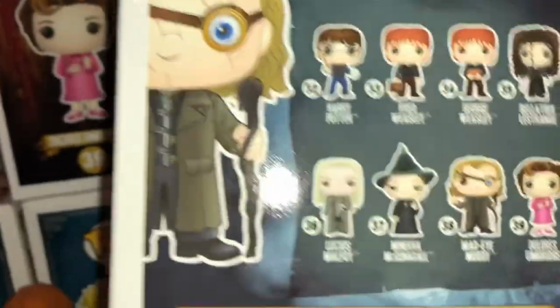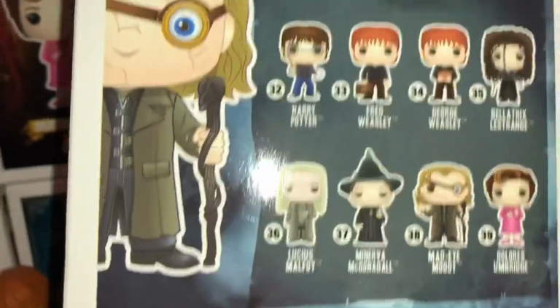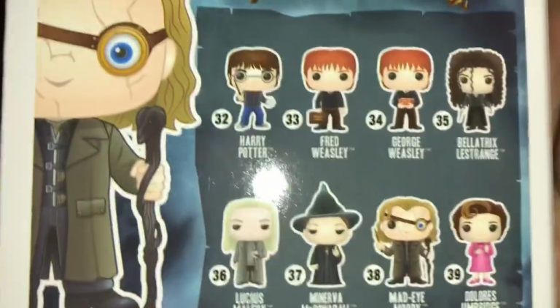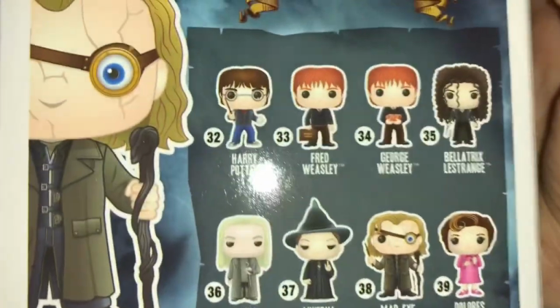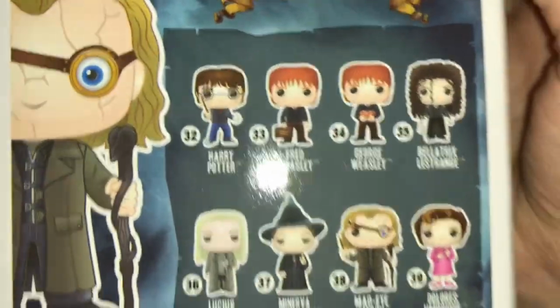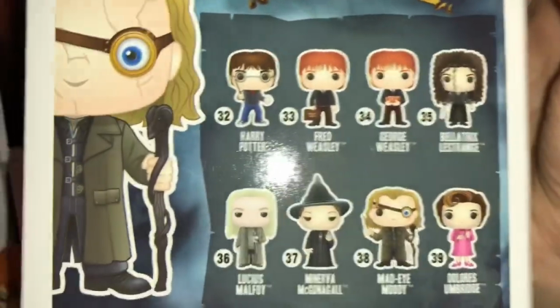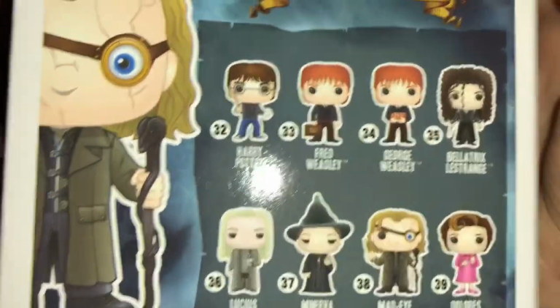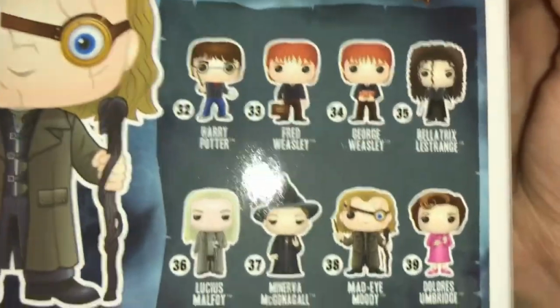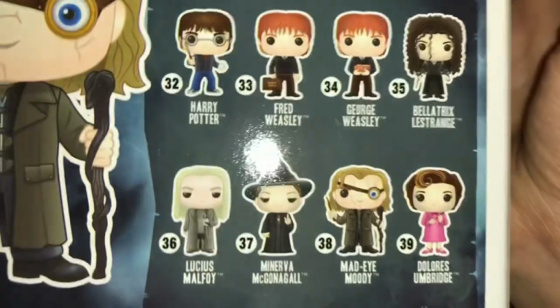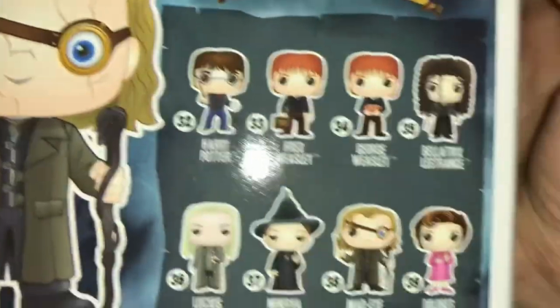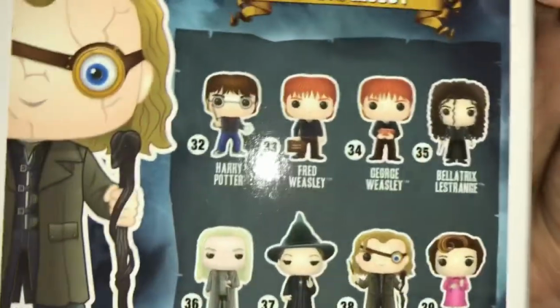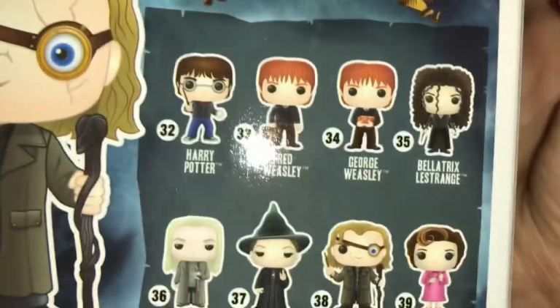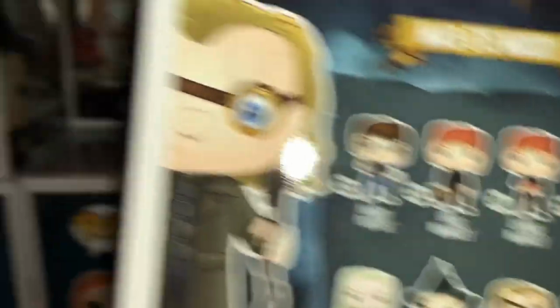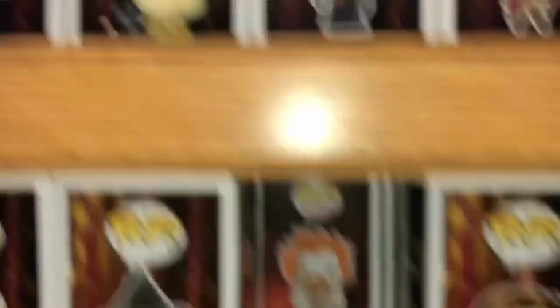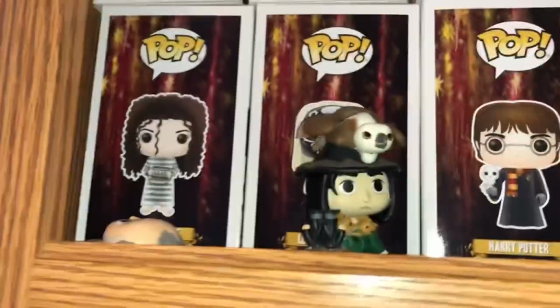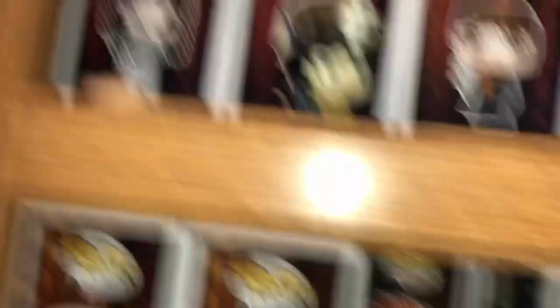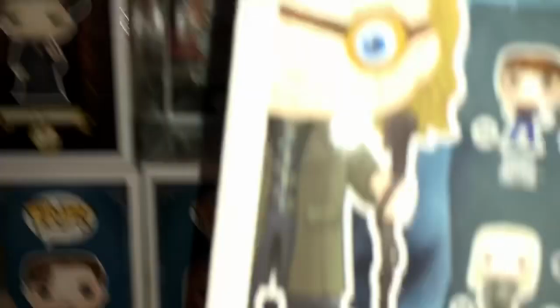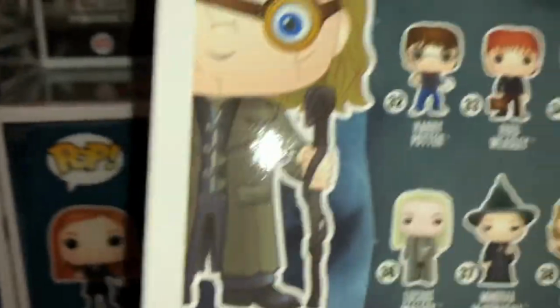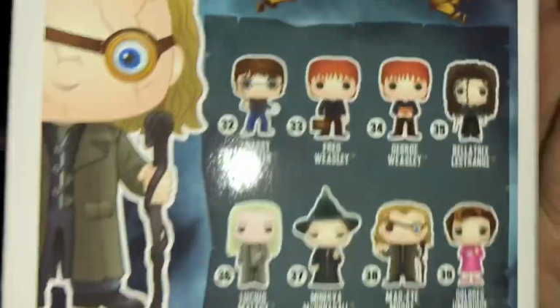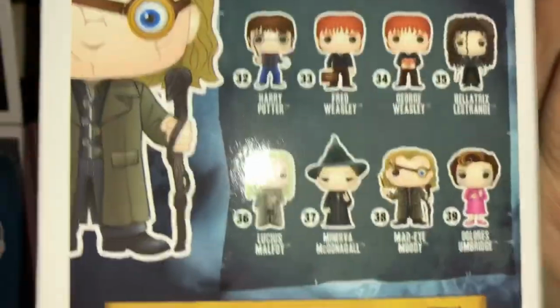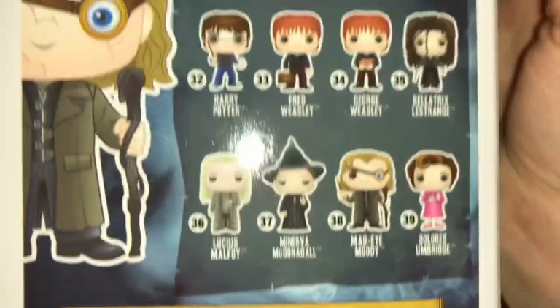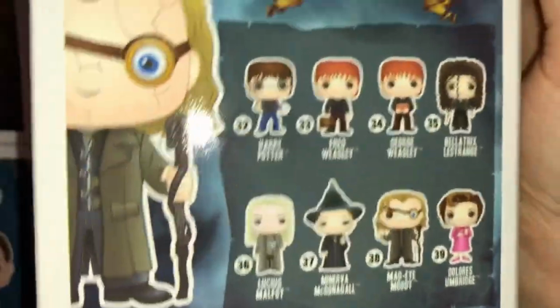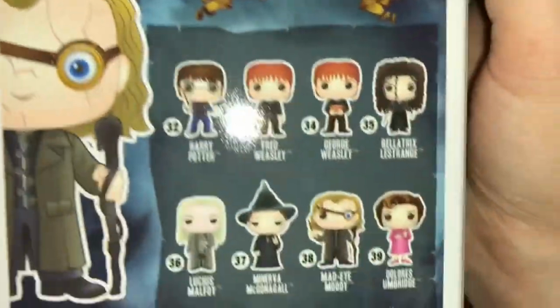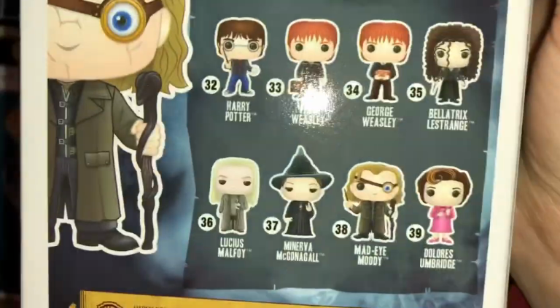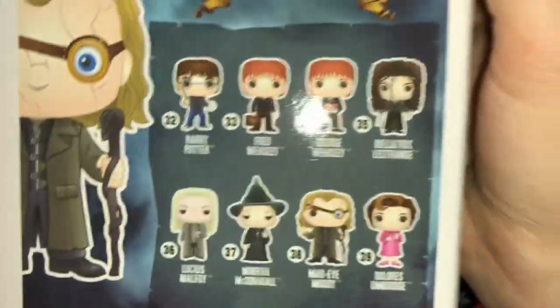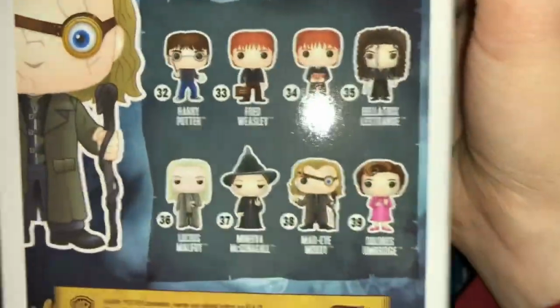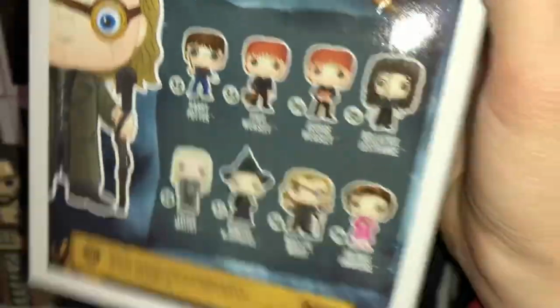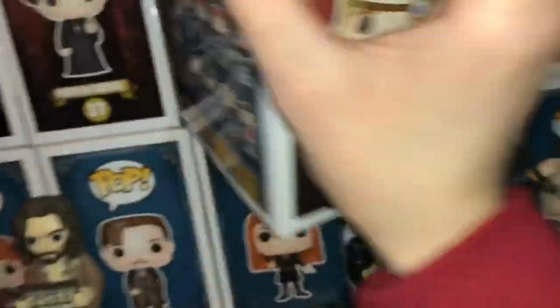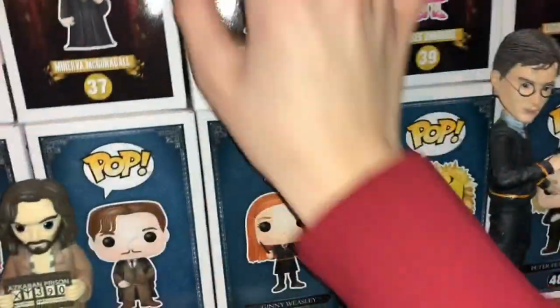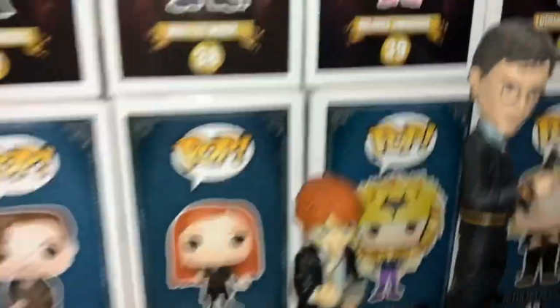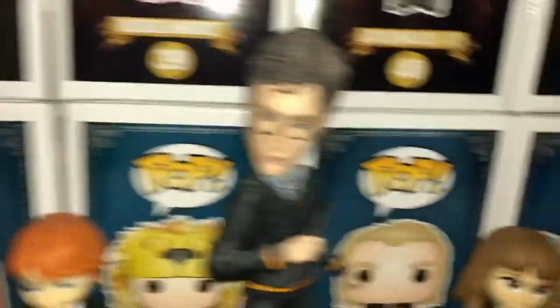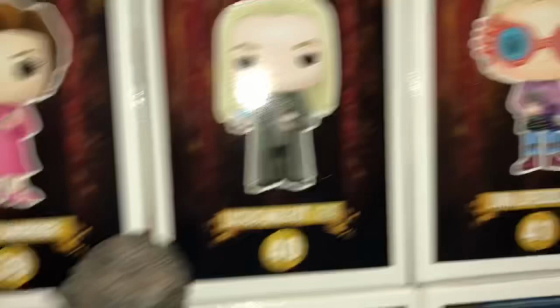My favorite thing about Wave 5 is they expanded it so much. Like, we've had Harry before, but we've never had any of these characters before — well, except for the Lucius and Bellatrix and their variants. But those variants, I don't believe they came out before this wave. So this is seven new characters that we haven't got before, which is really awesome.